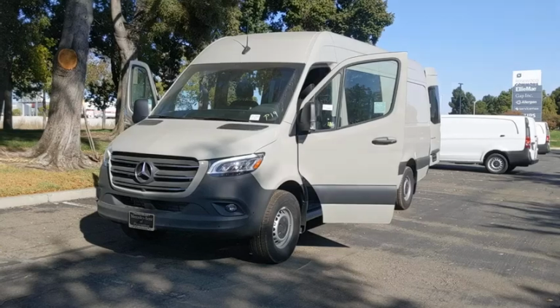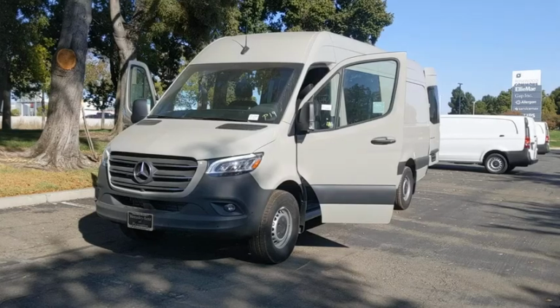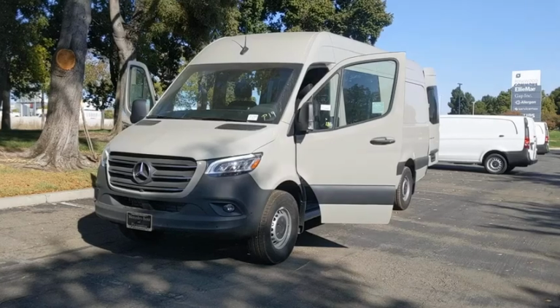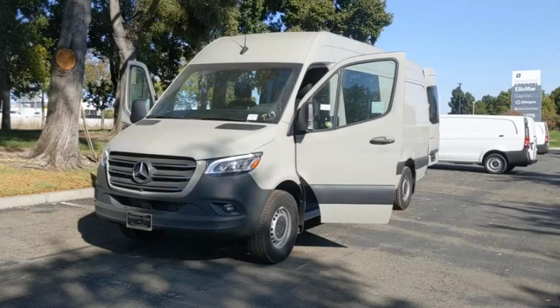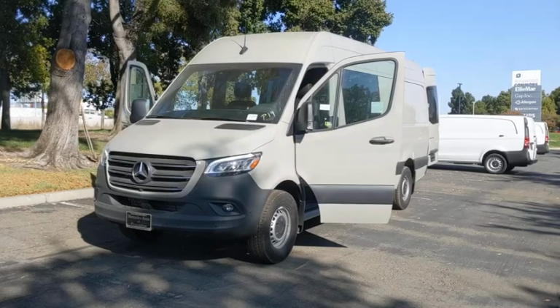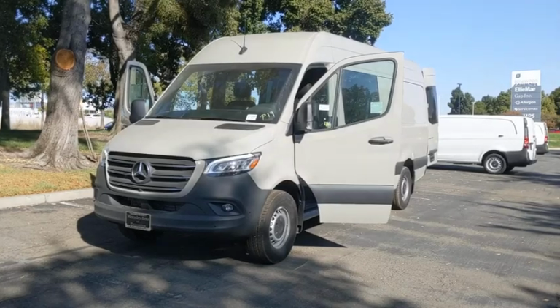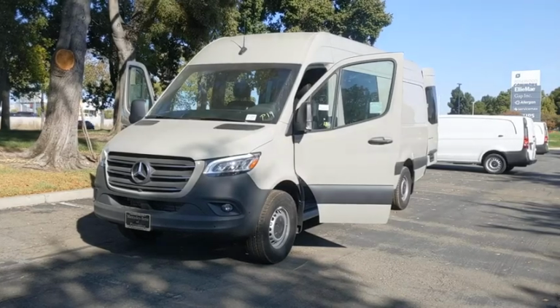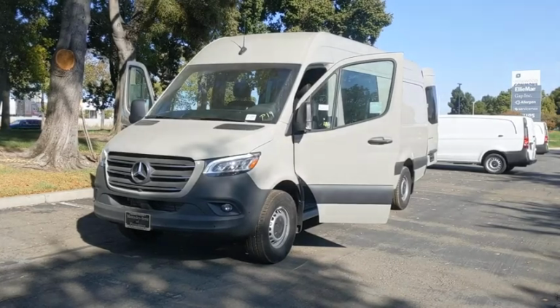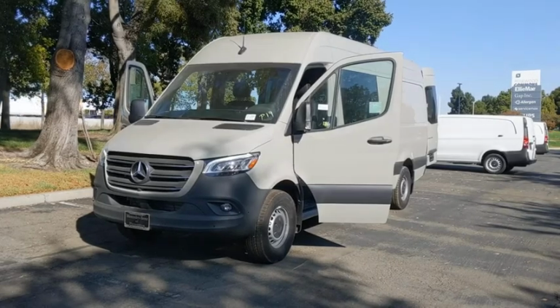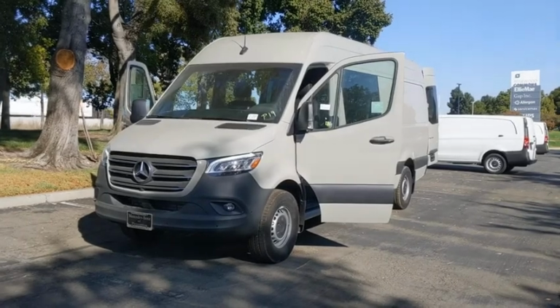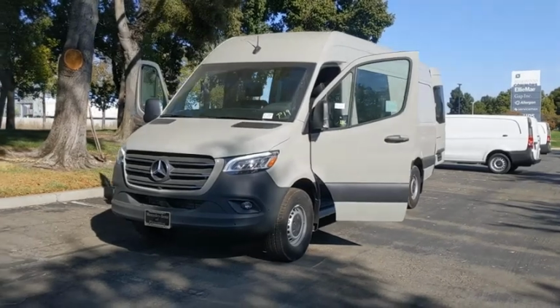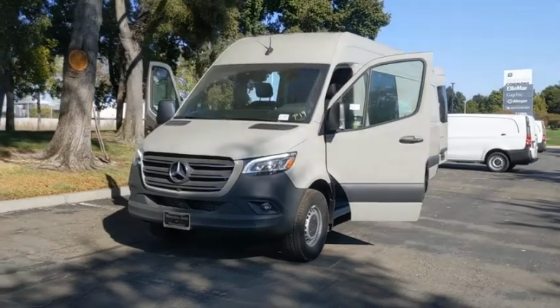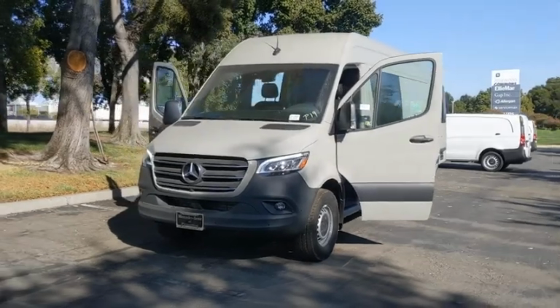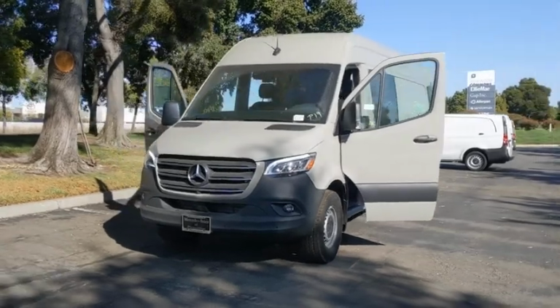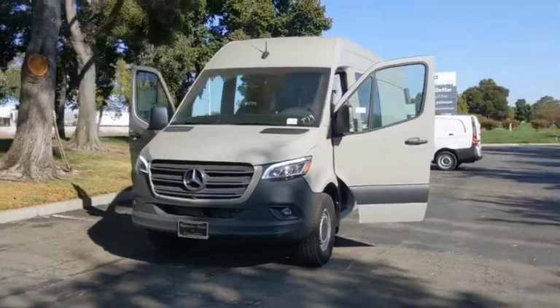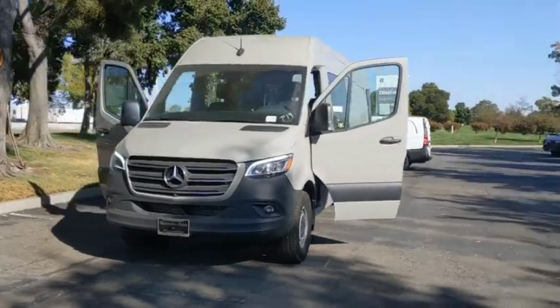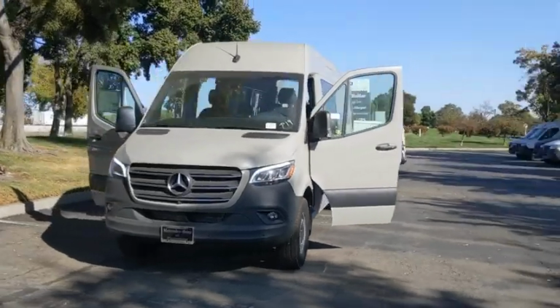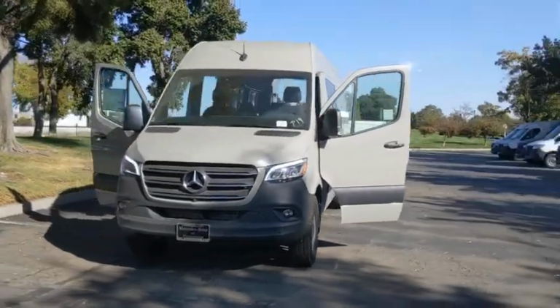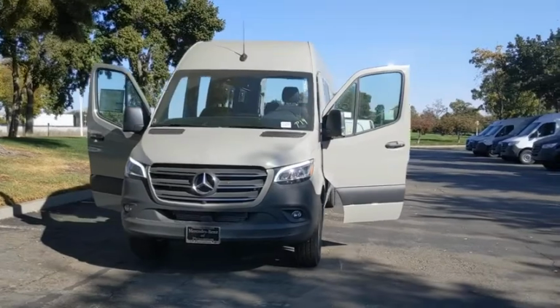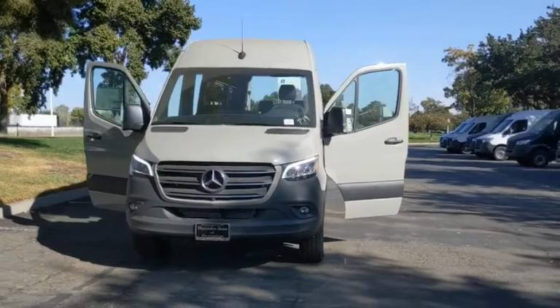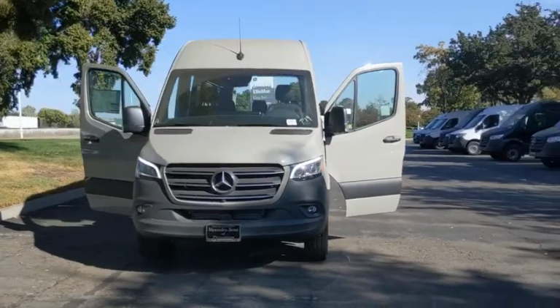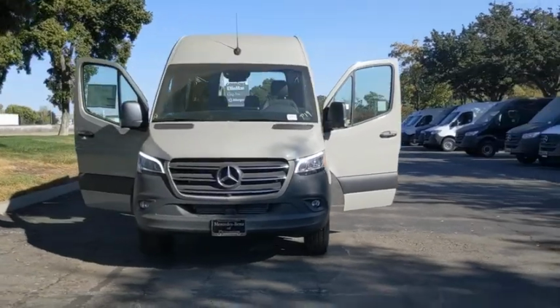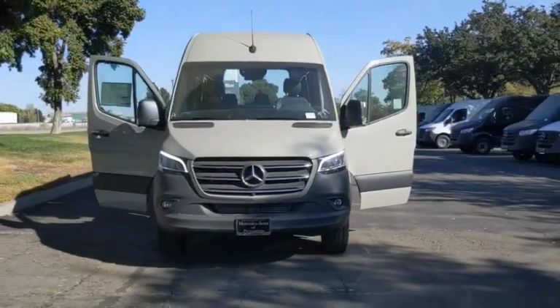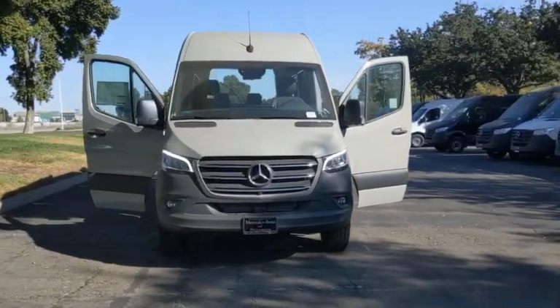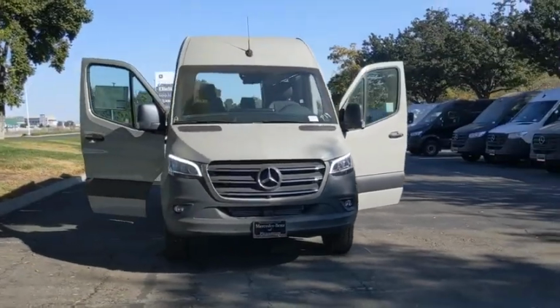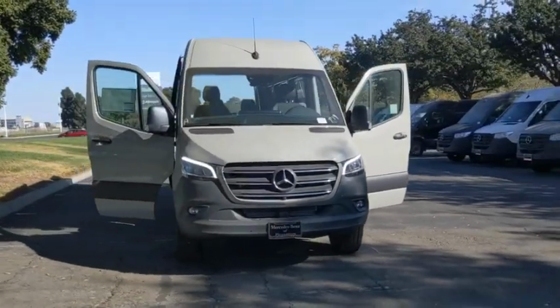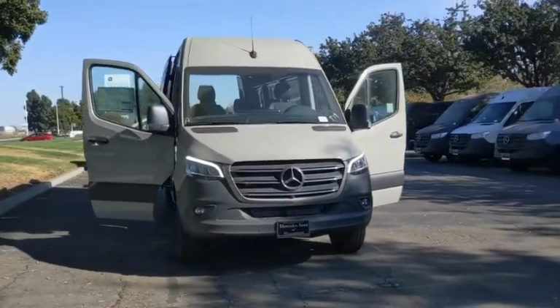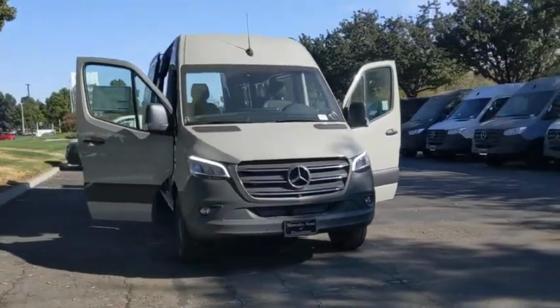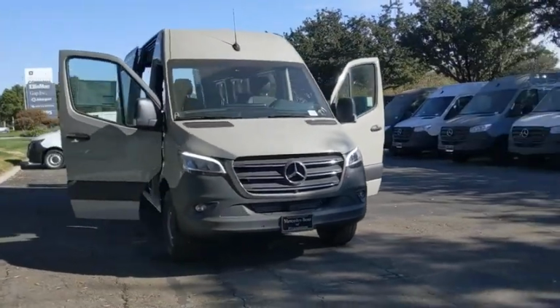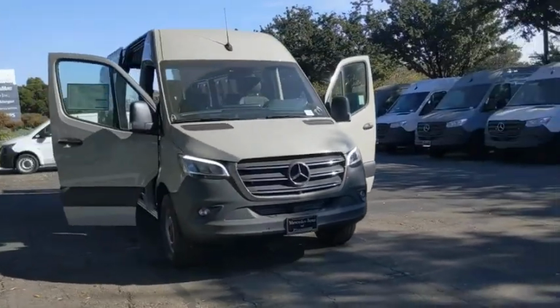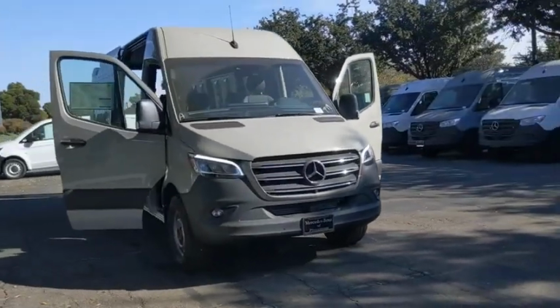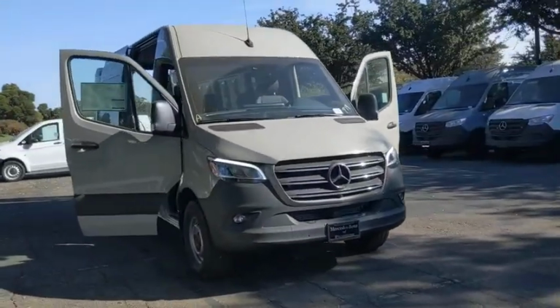Looking for the right vehicle? Check out the 2020 Mercedes Sprinter. For those with a job to do, look no further. The Mercedes Sprinter is for you.